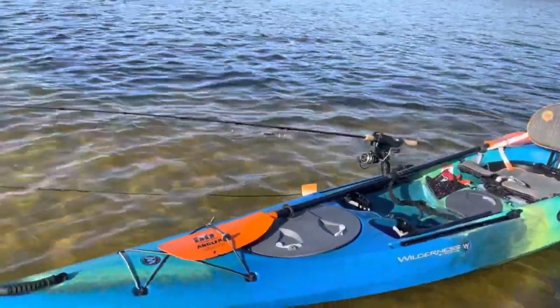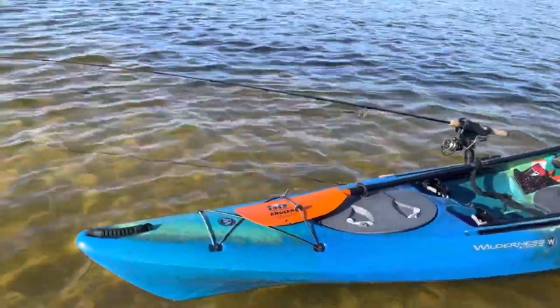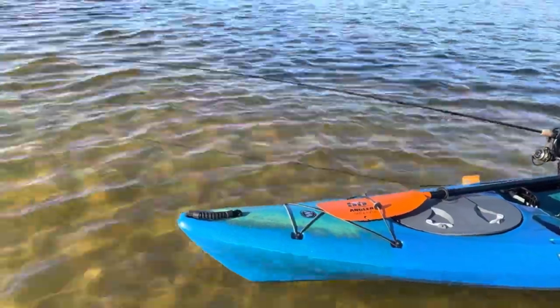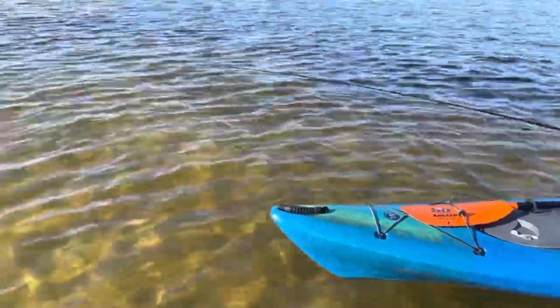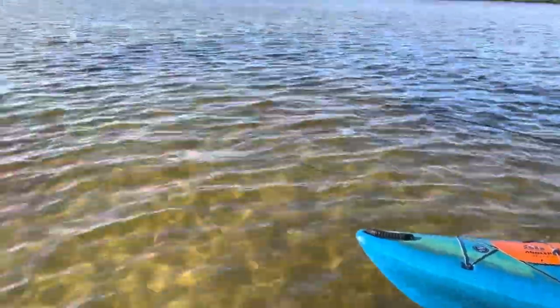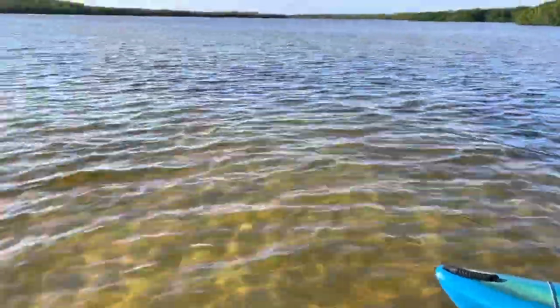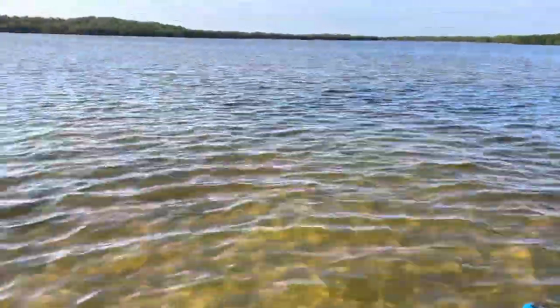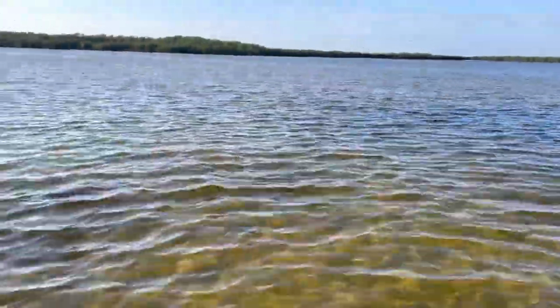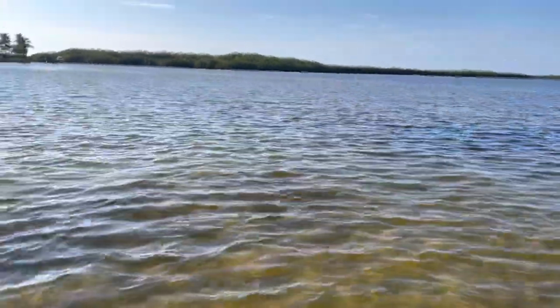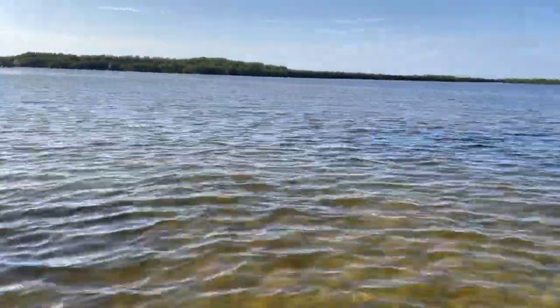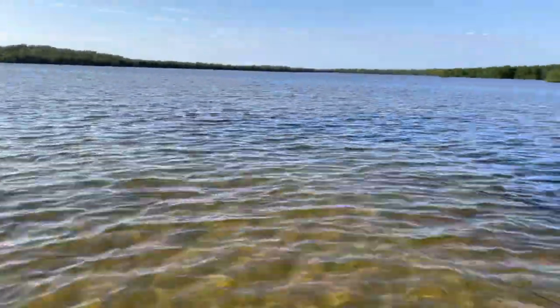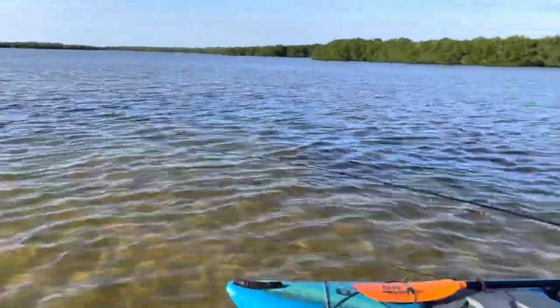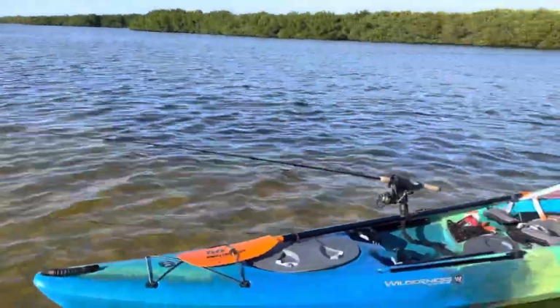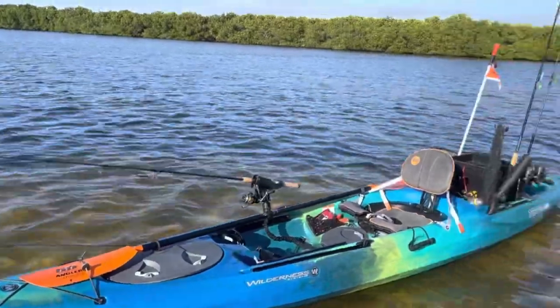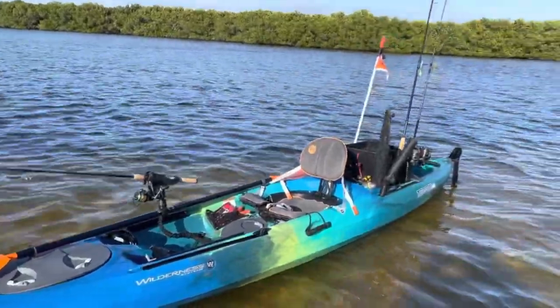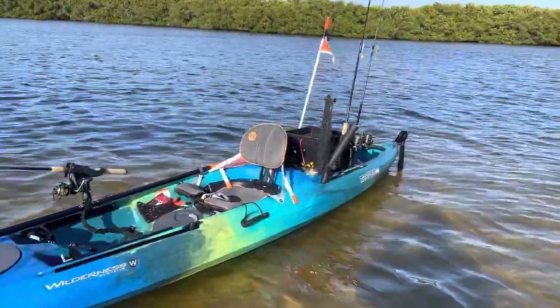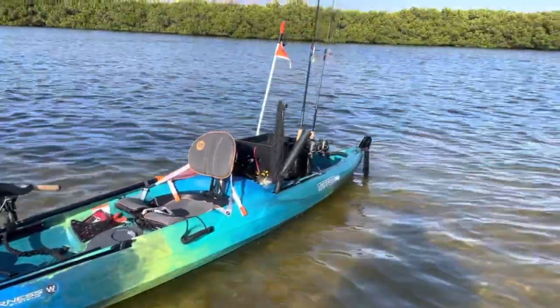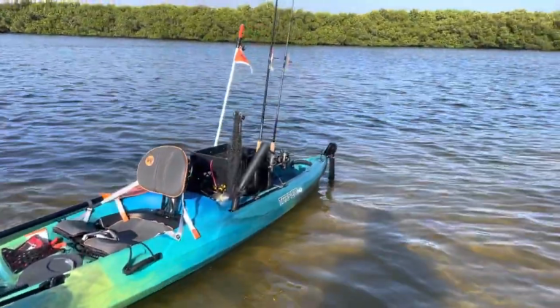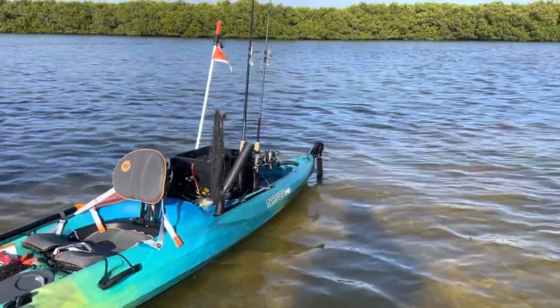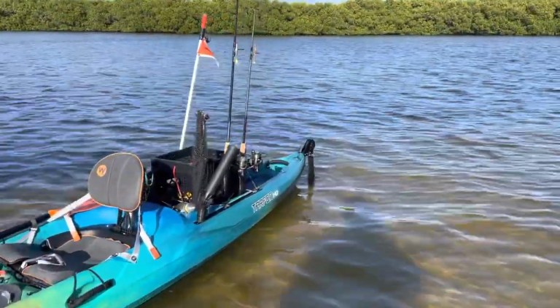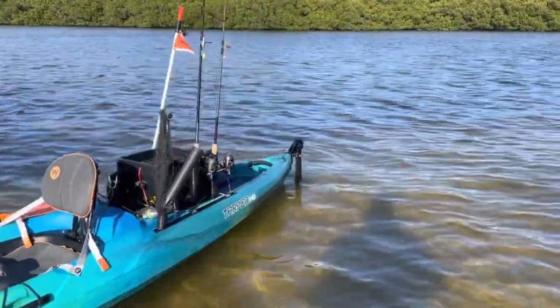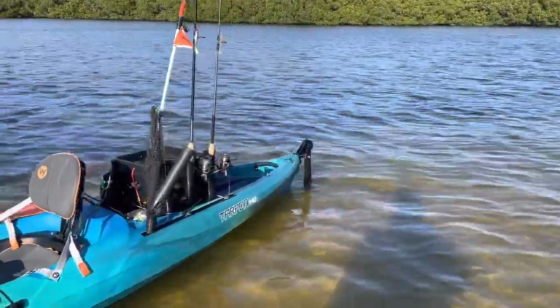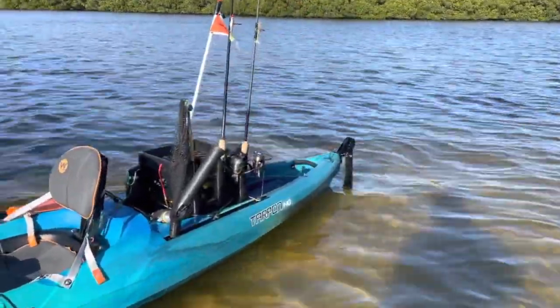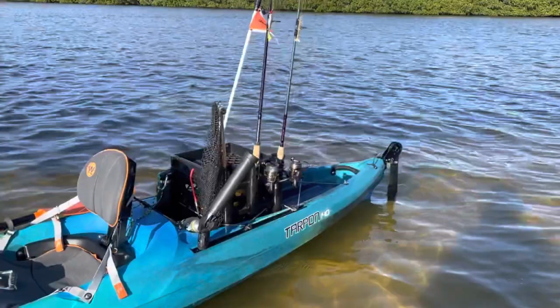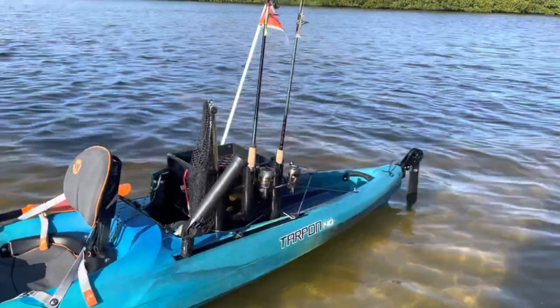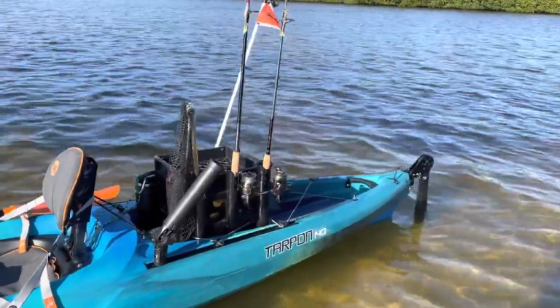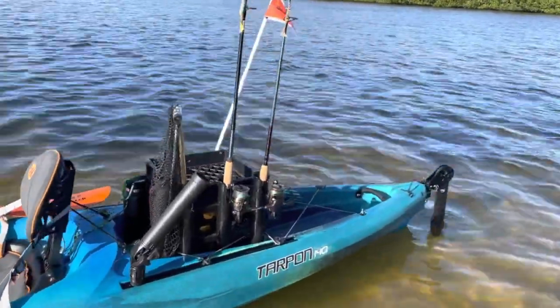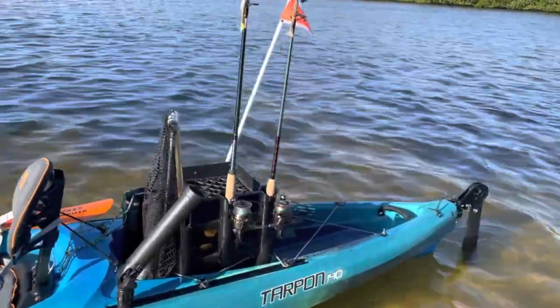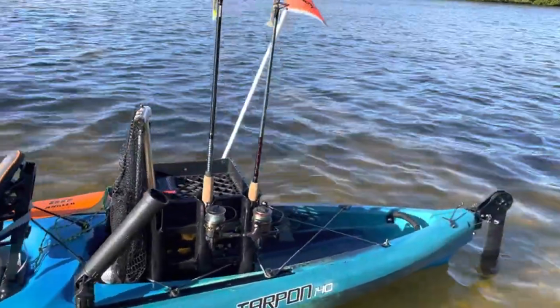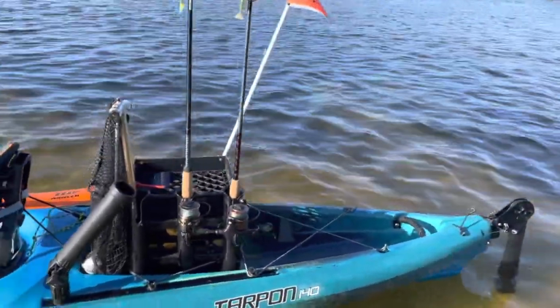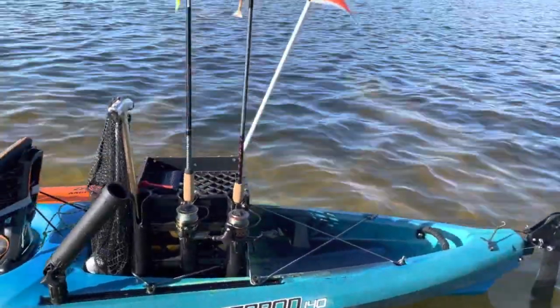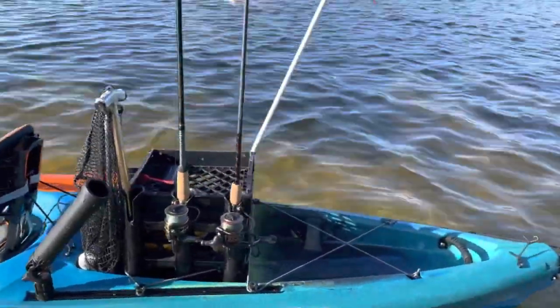This is my second time out on it. I went out yesterday and the winds were a lot stronger, so it was nice to have the rudder on there. I do recommend getting the rudder along with the kayak.